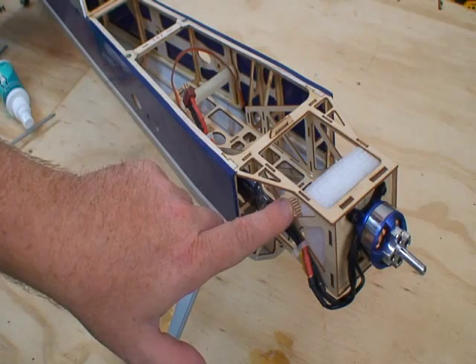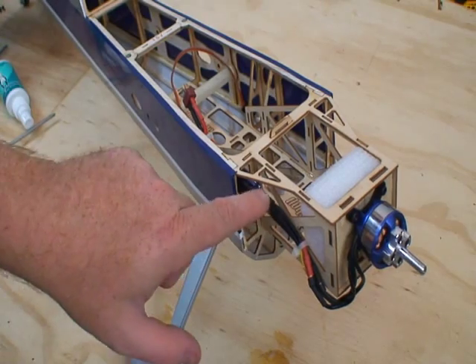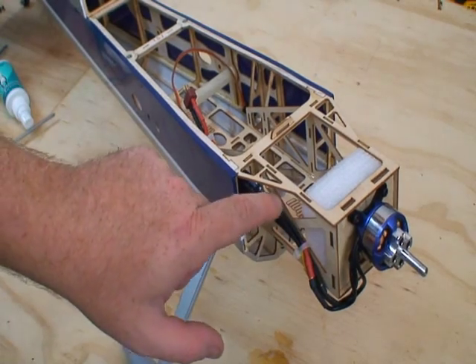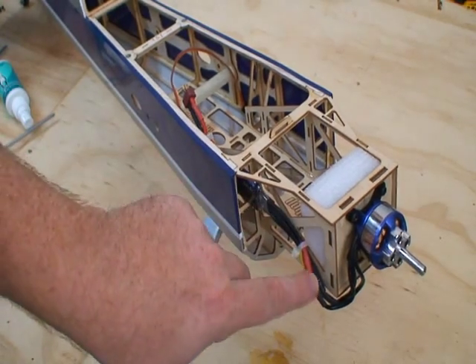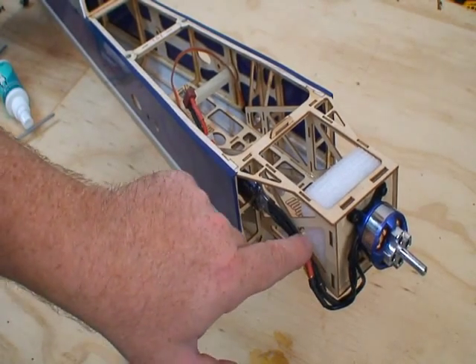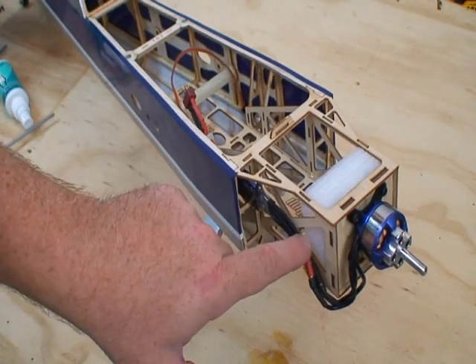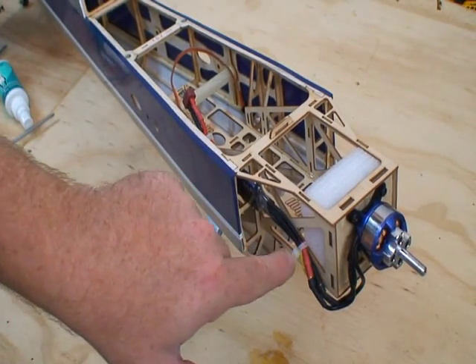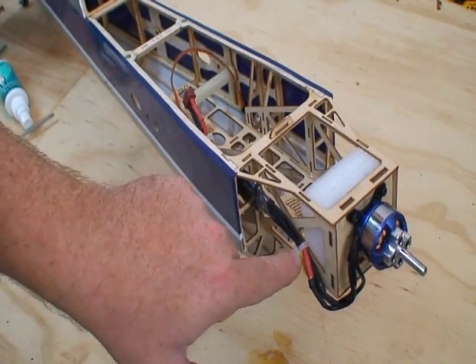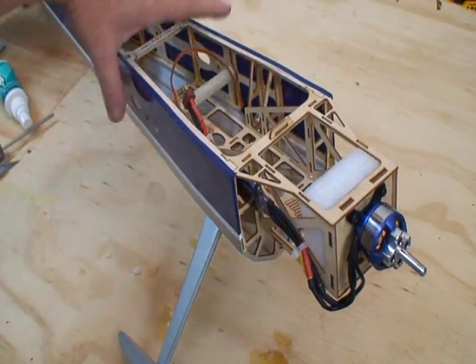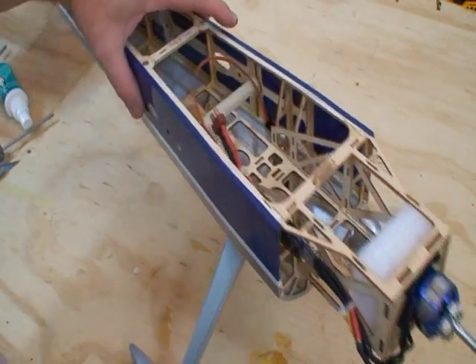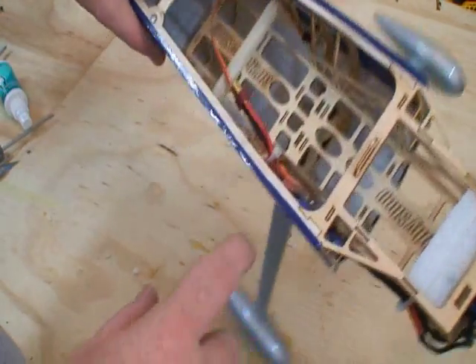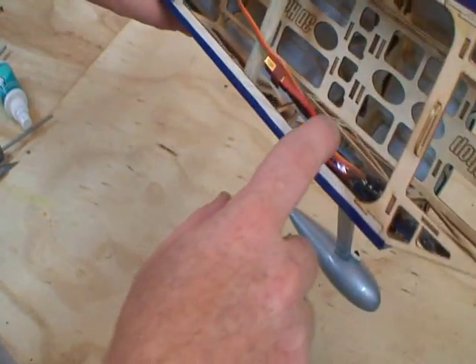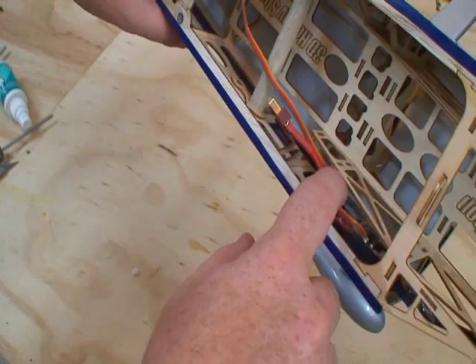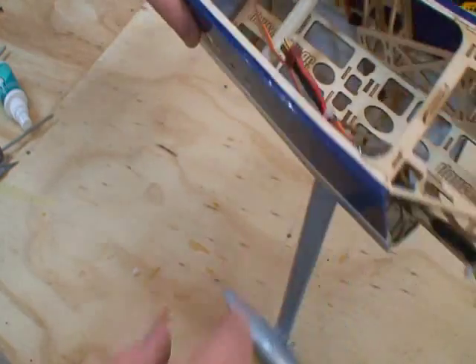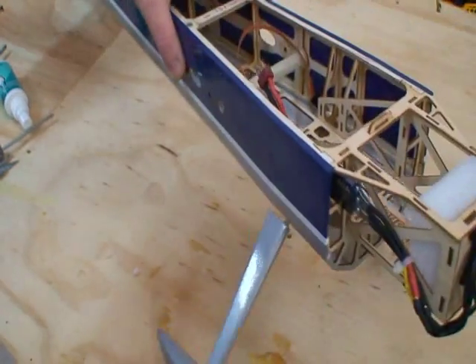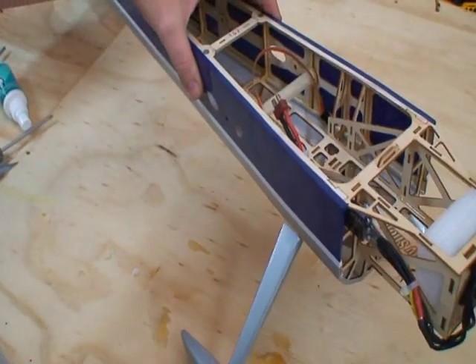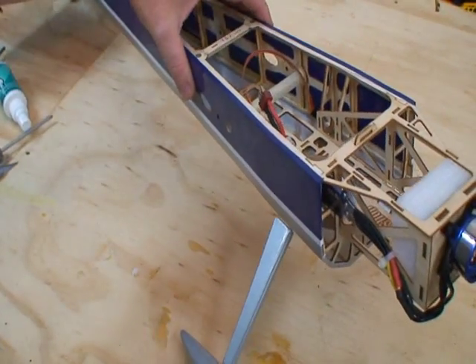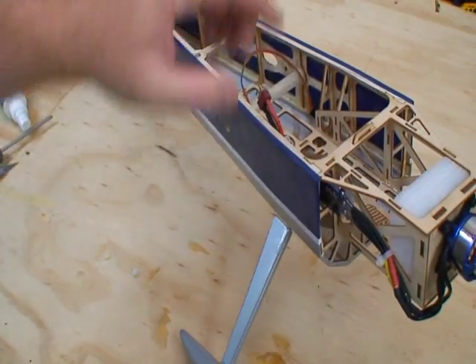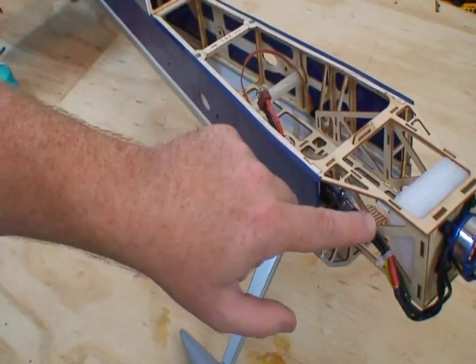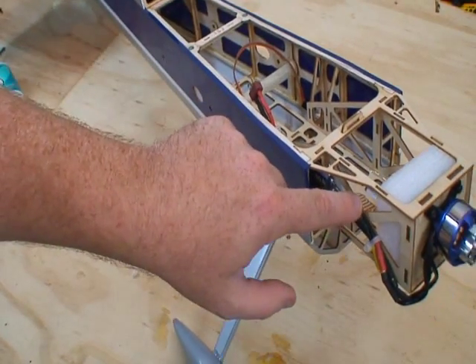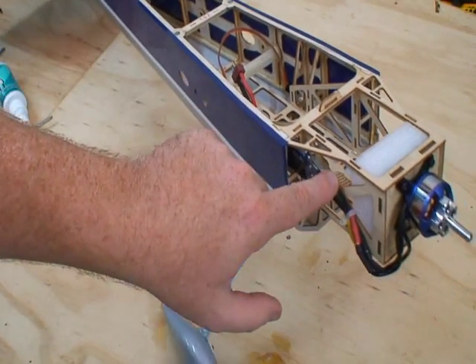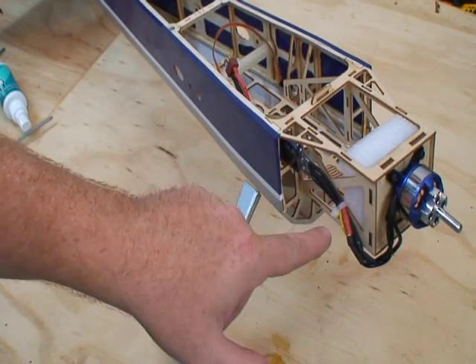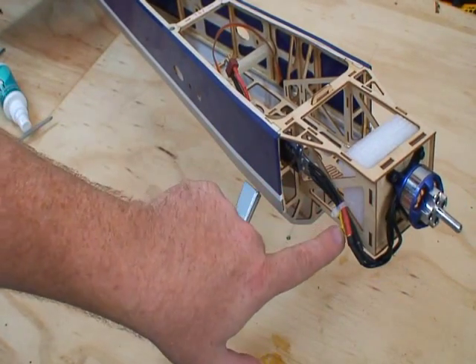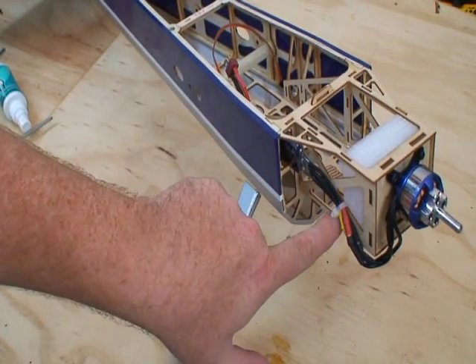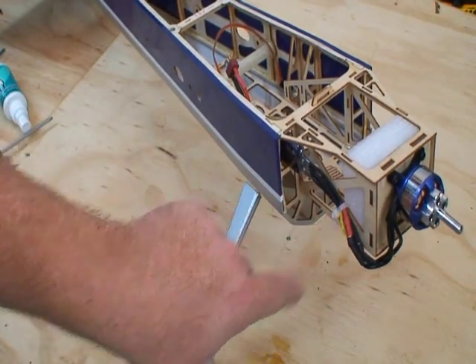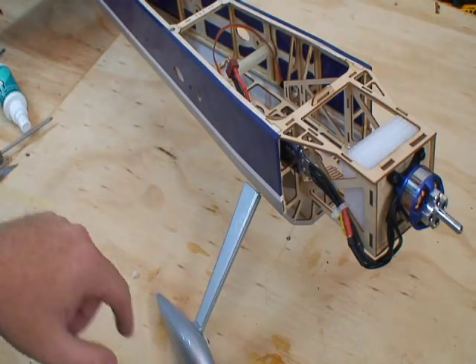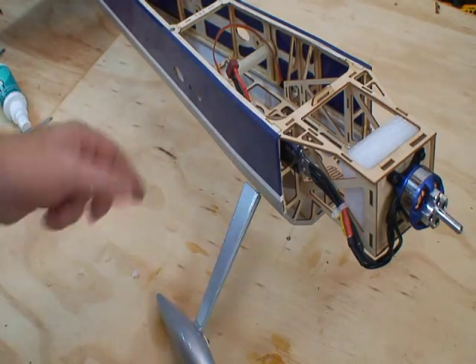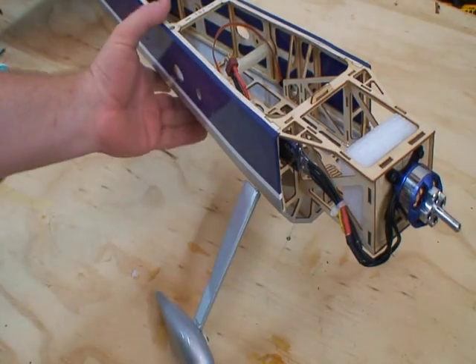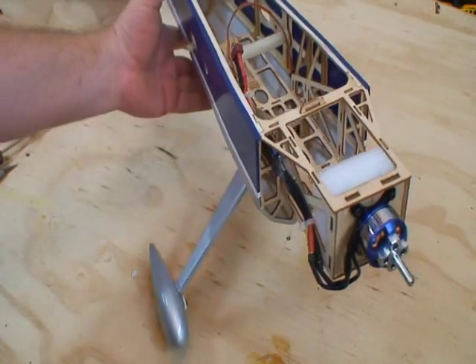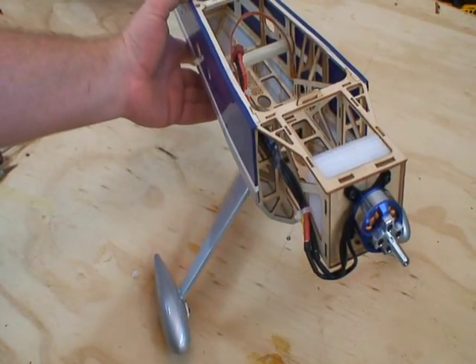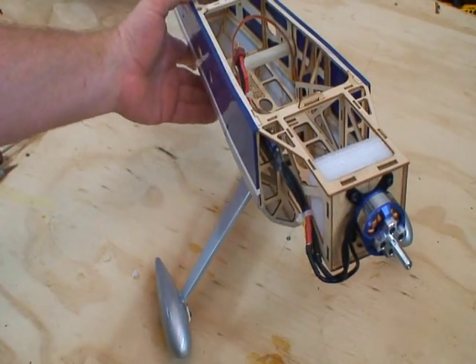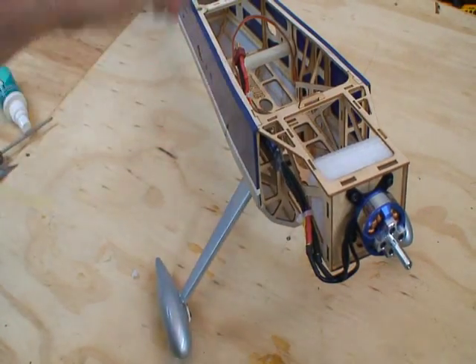We've tied the speed control off to the motor box in the front and in the back with a couple of hardware-store zip ties — just little nylon zip ties. Power system is installed.